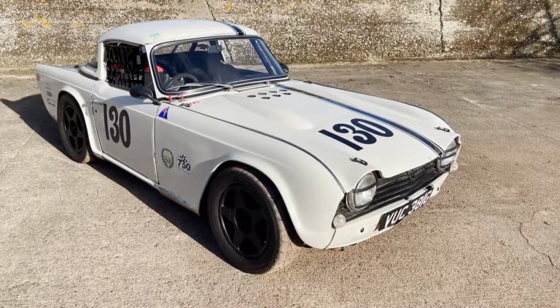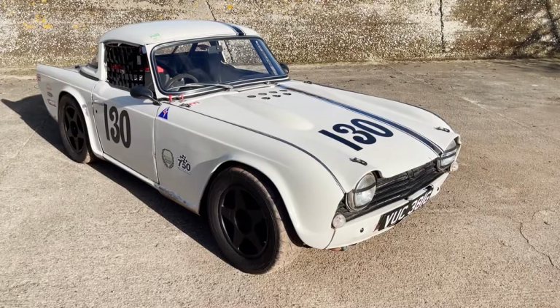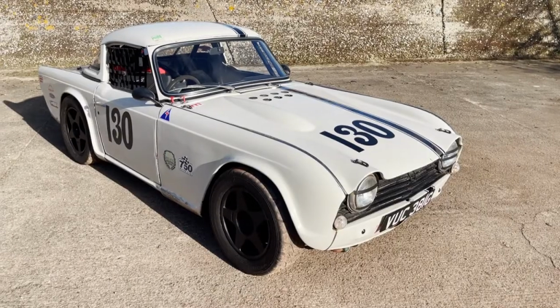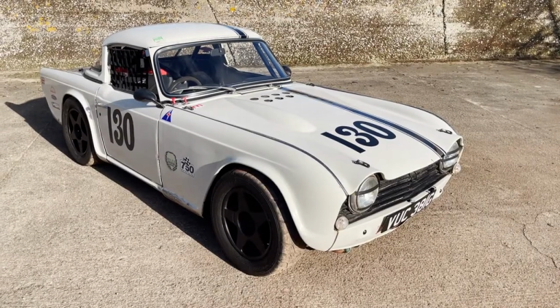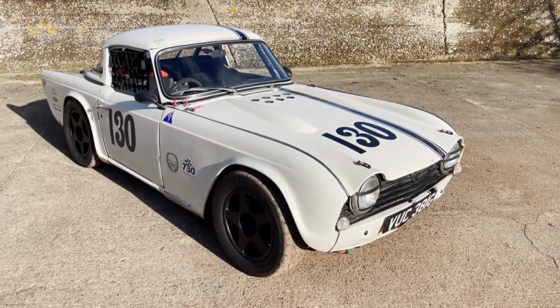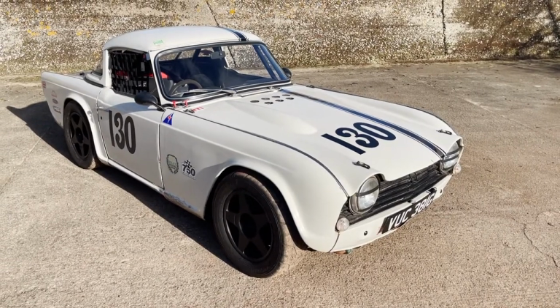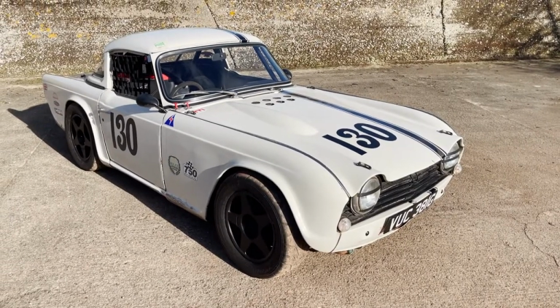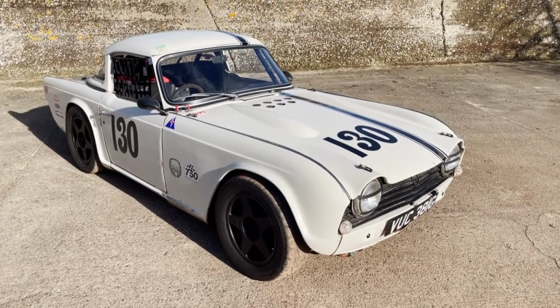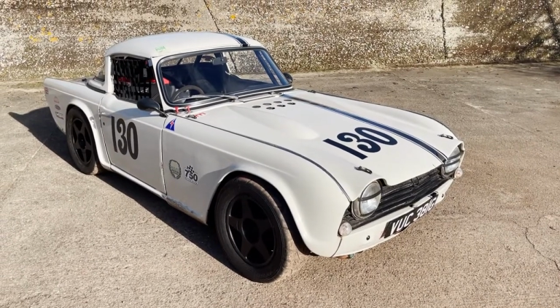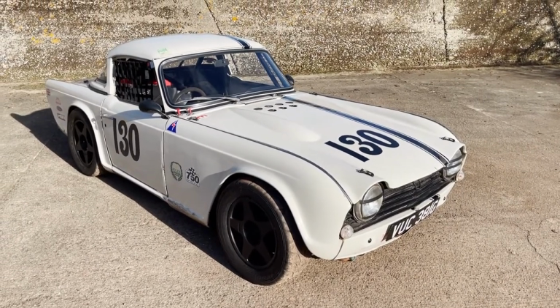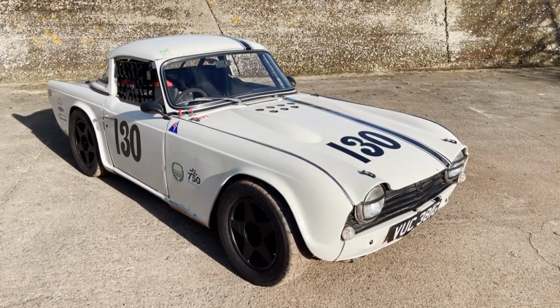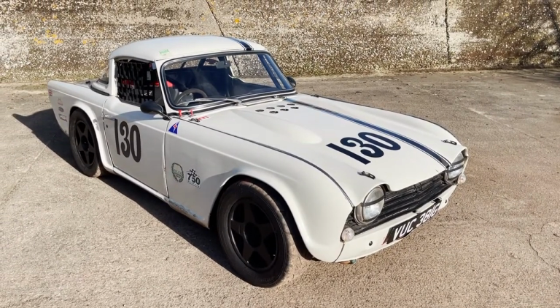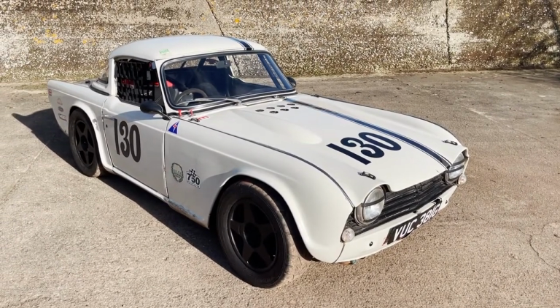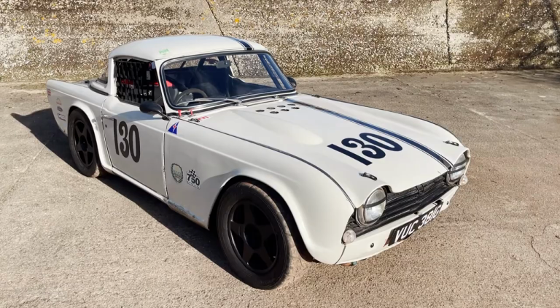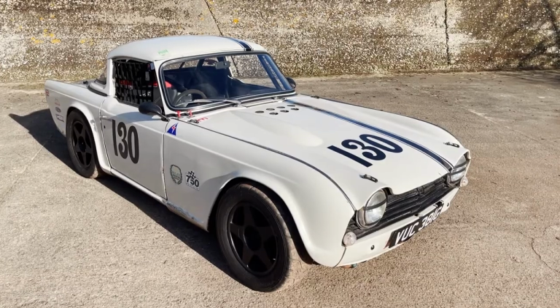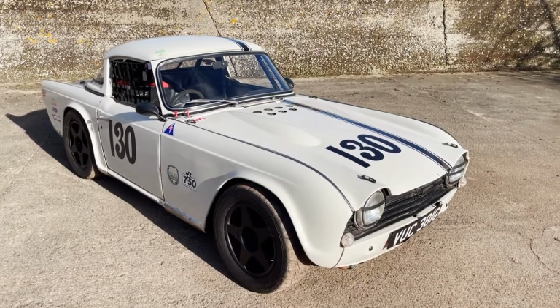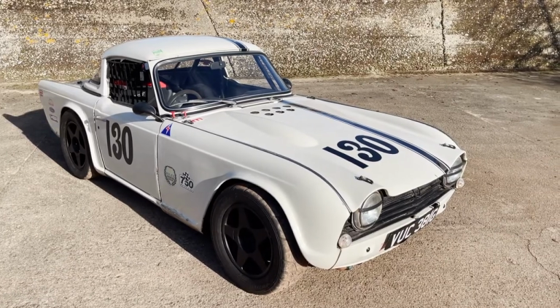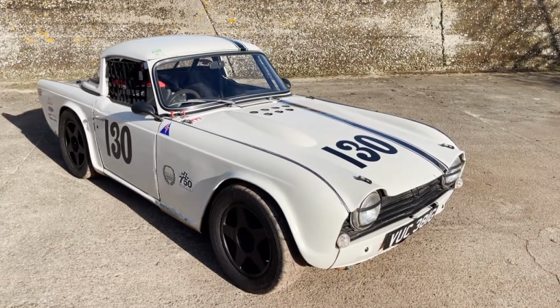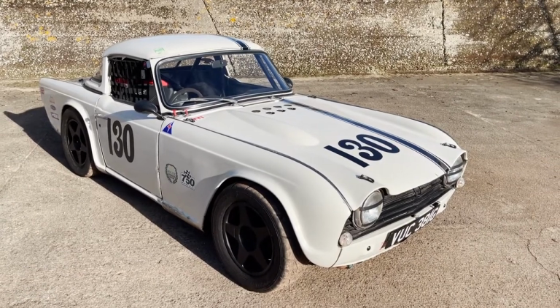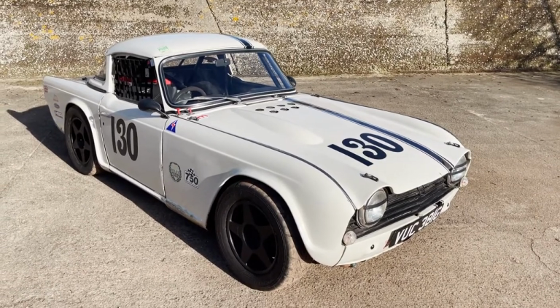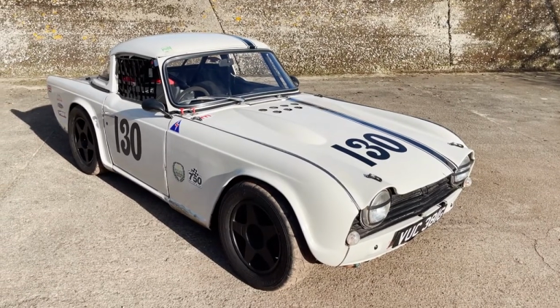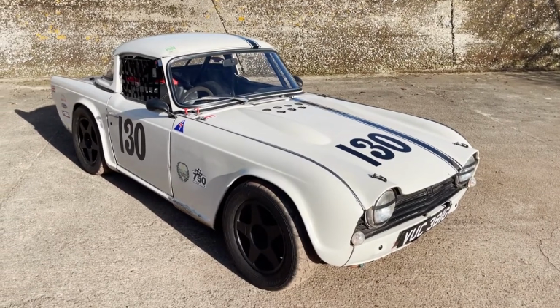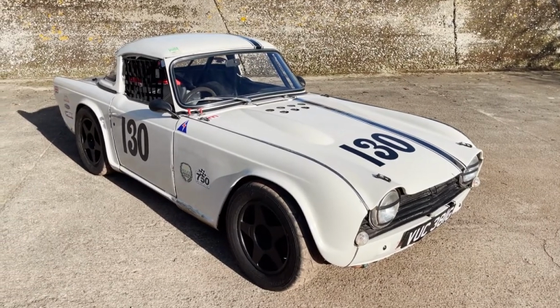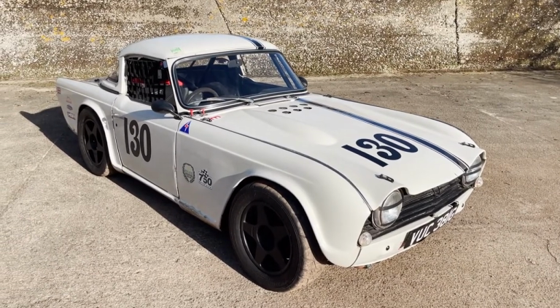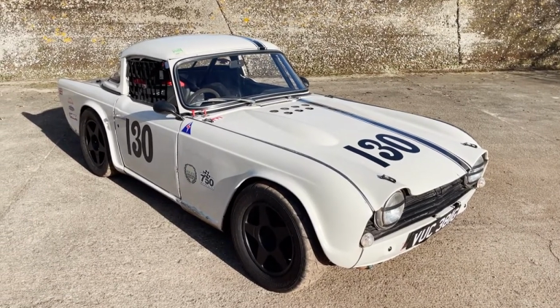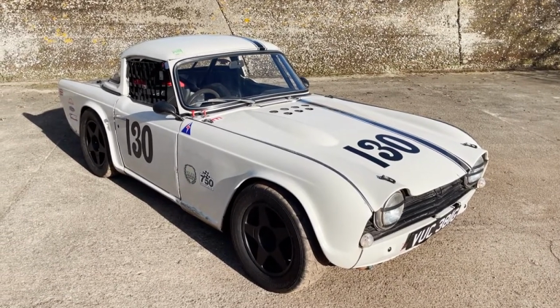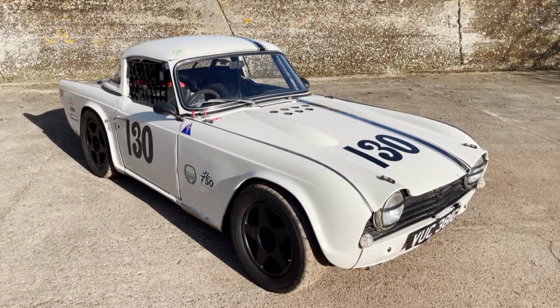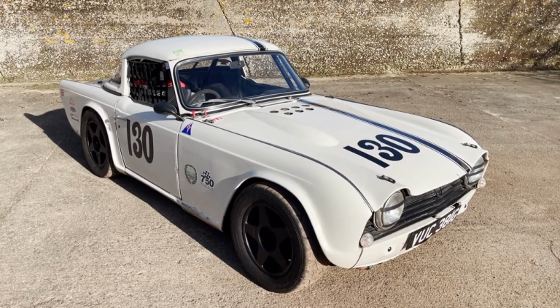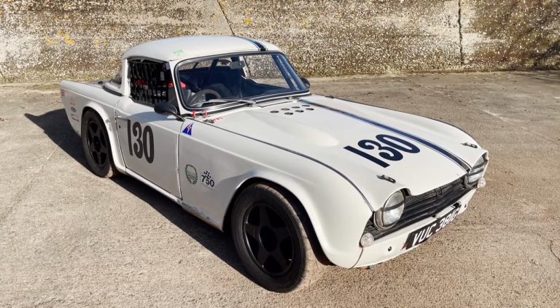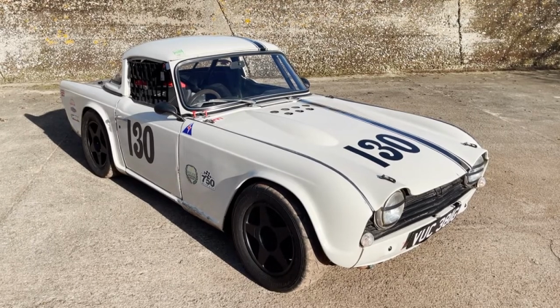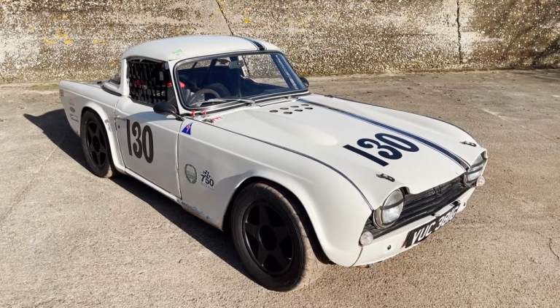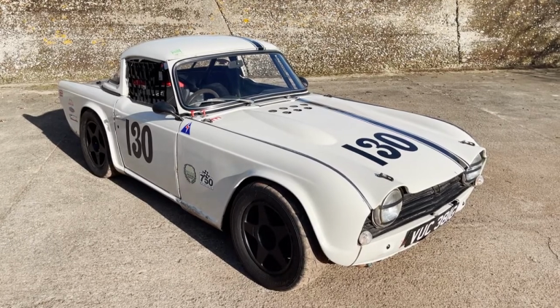Take a little look around this 1969 Triumph TR5 — but a race car, this one. Whilst it is road legal, it is a bit of a beast to drive on the road, but it has had a long and distinguished historic racing career.